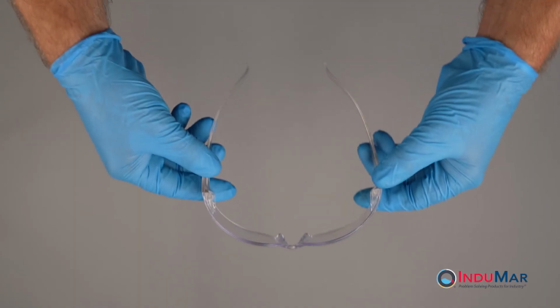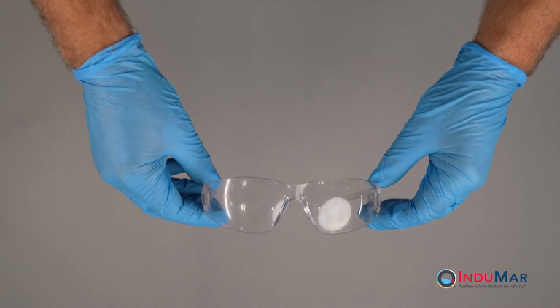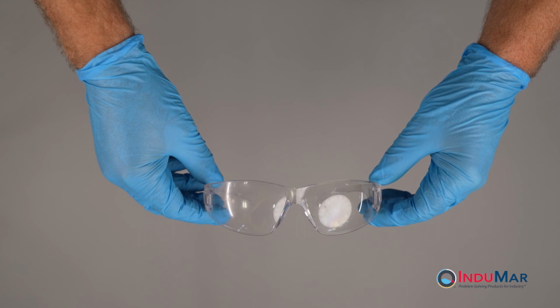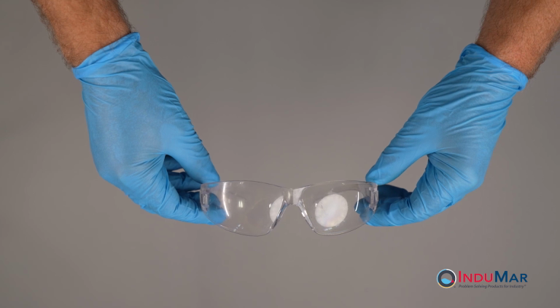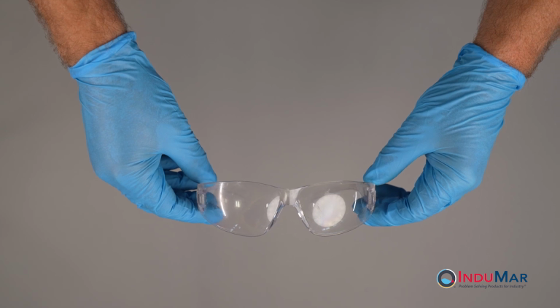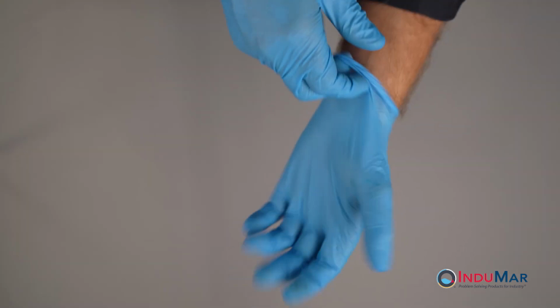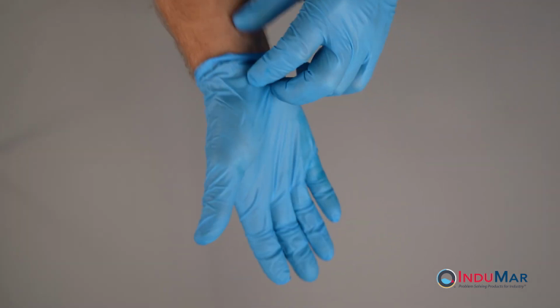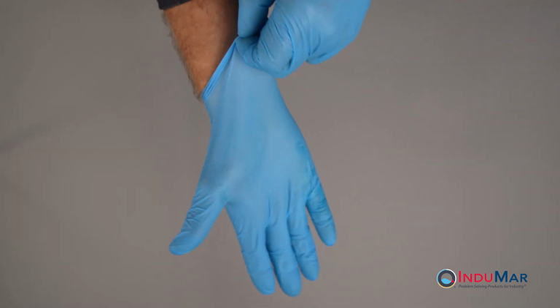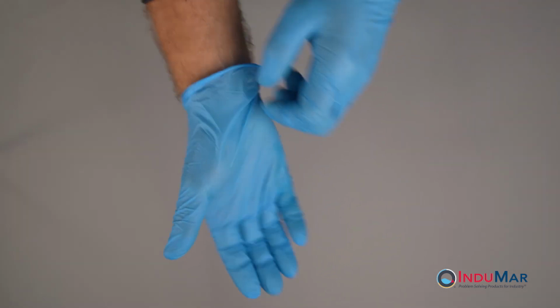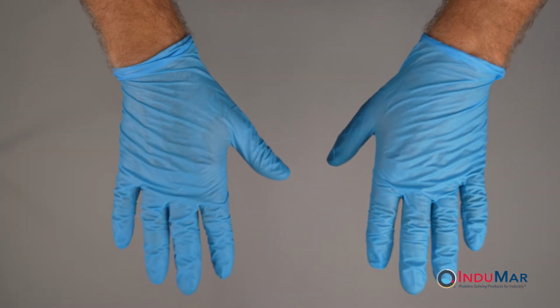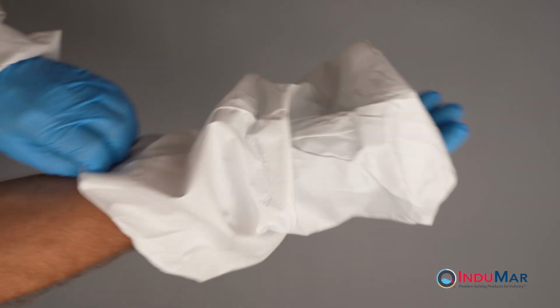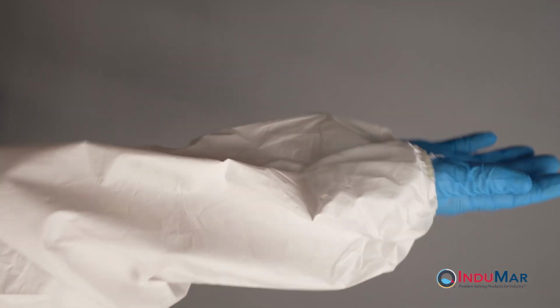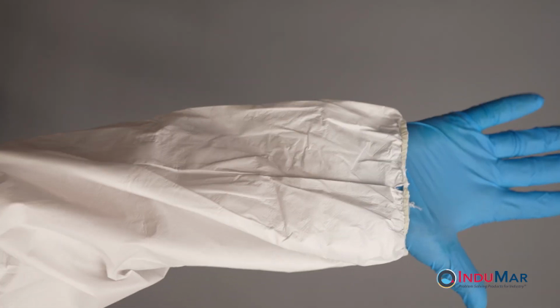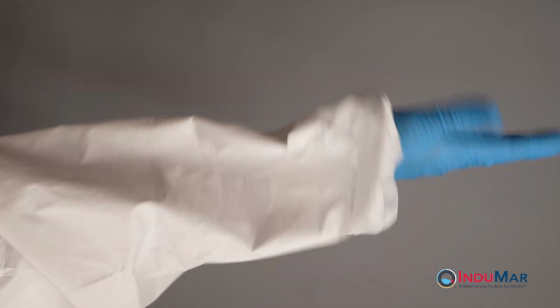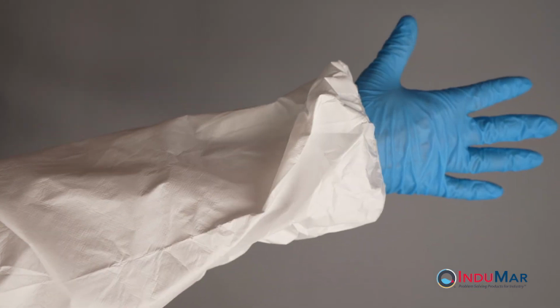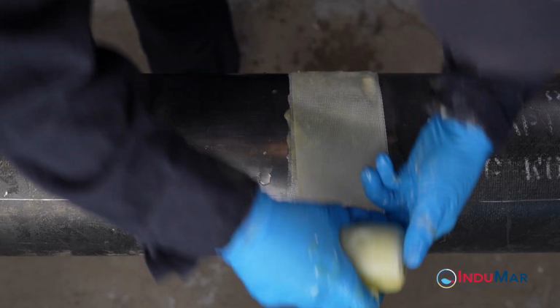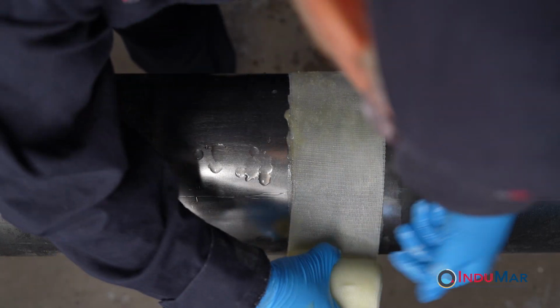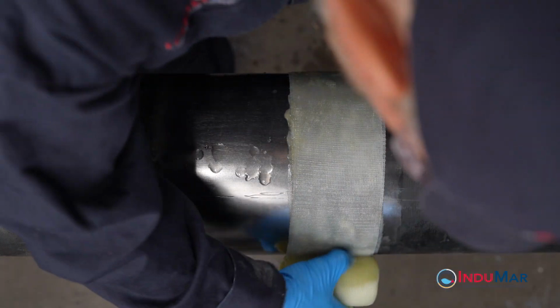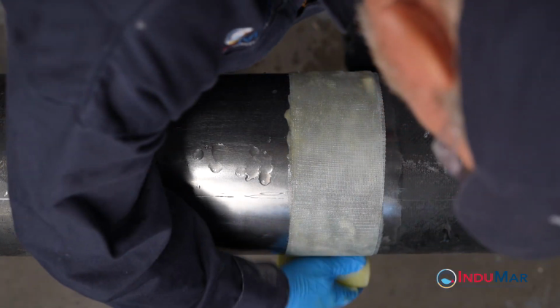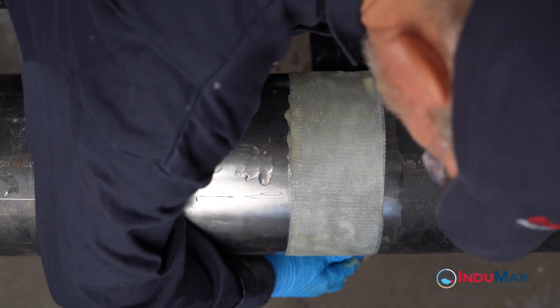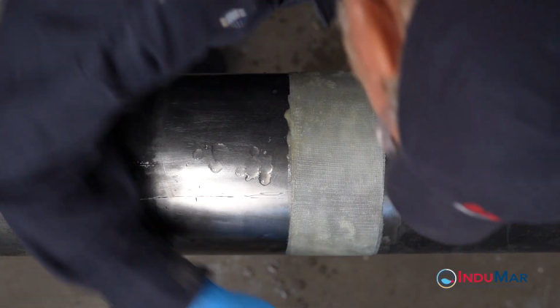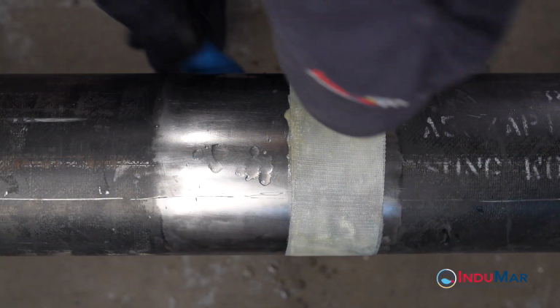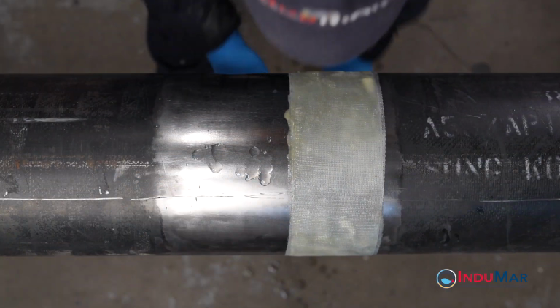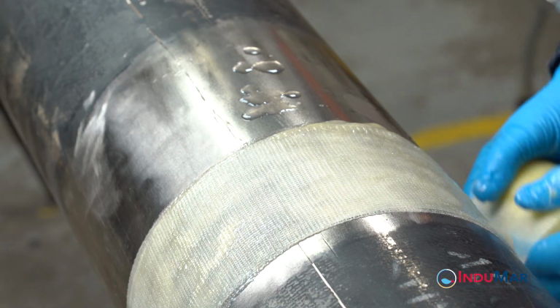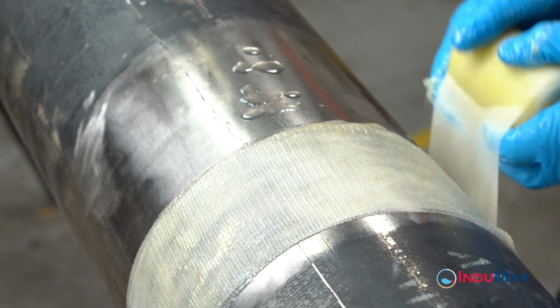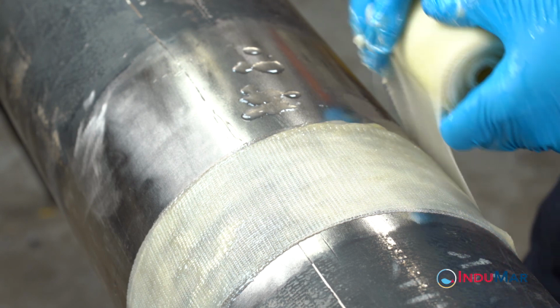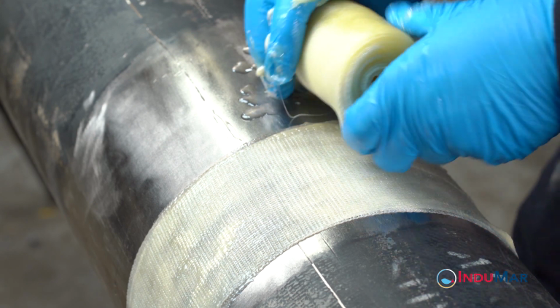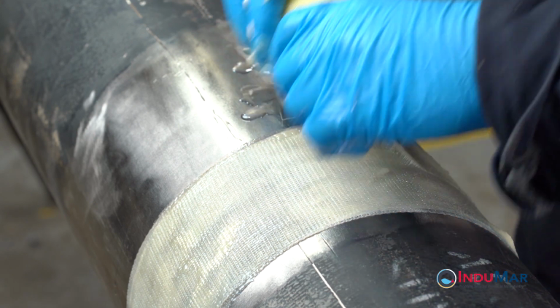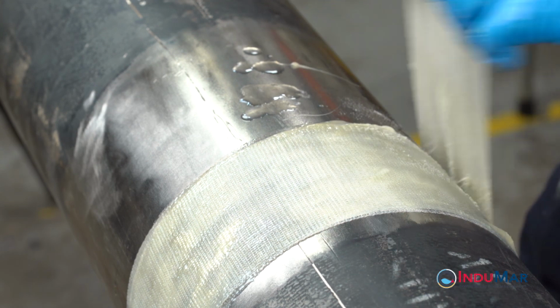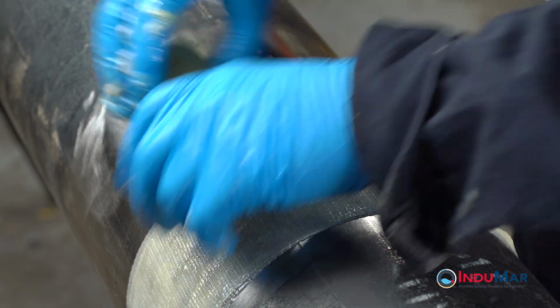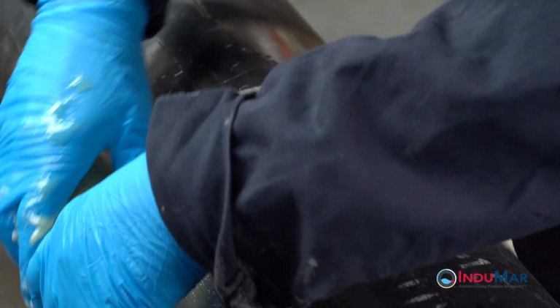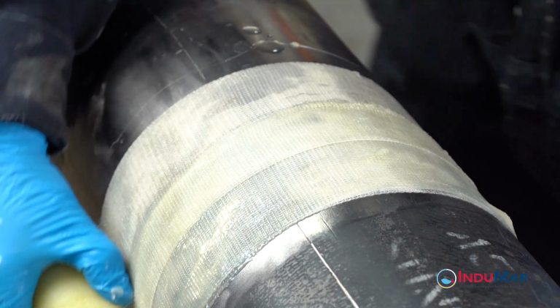Personal protective equipment is required to be worn during these installation procedures and the surface should be prepared in advance. This video illustrates the application of two rolls of 4-inch wide by 25-foot long Stop It composite repair tape on an 8.625-inch diameter pipe.